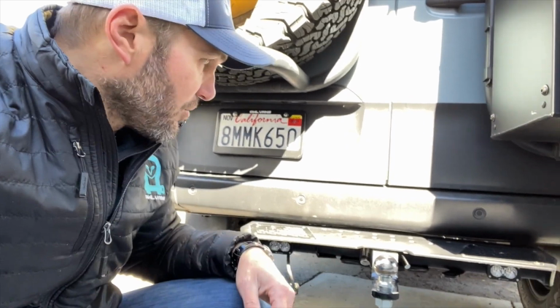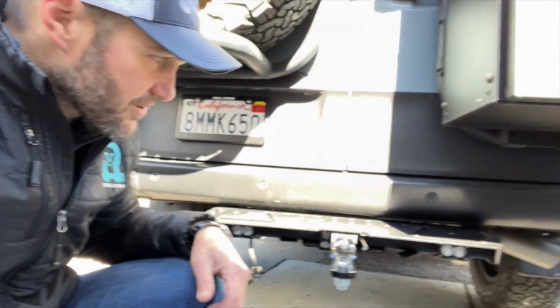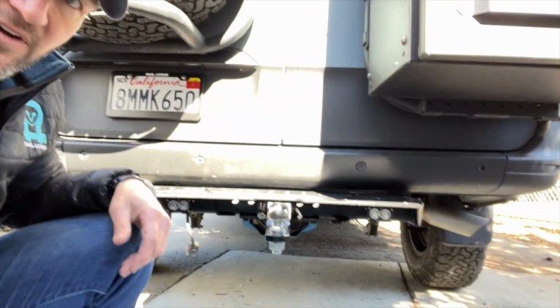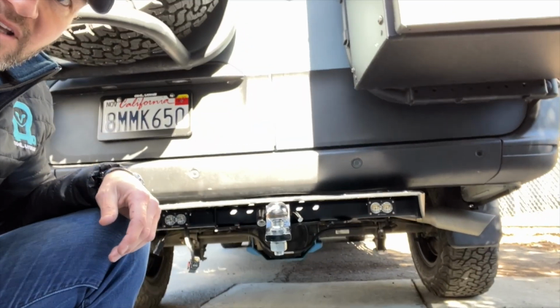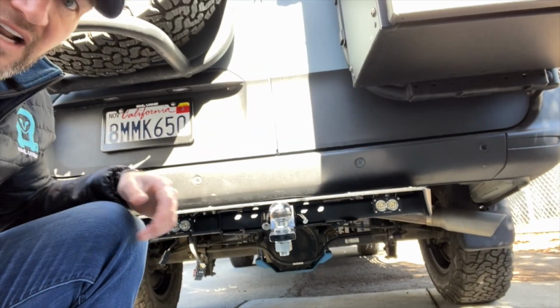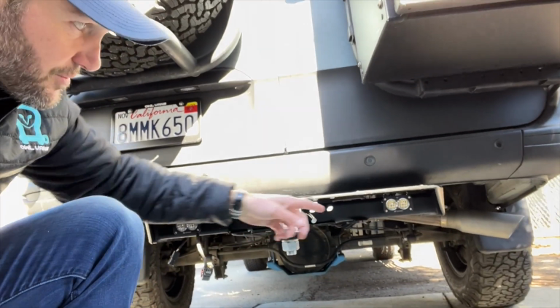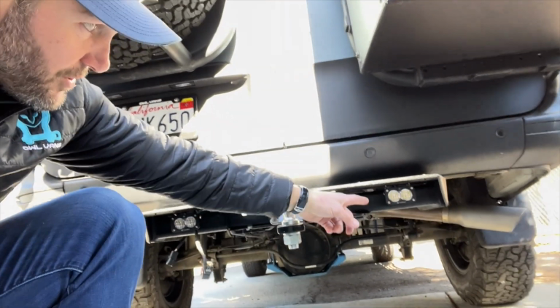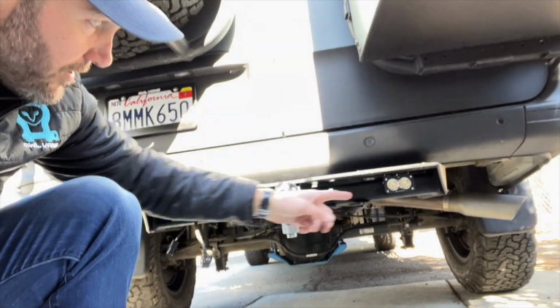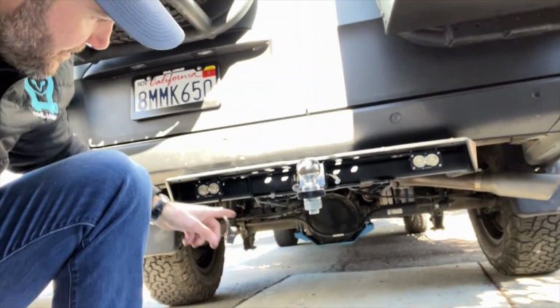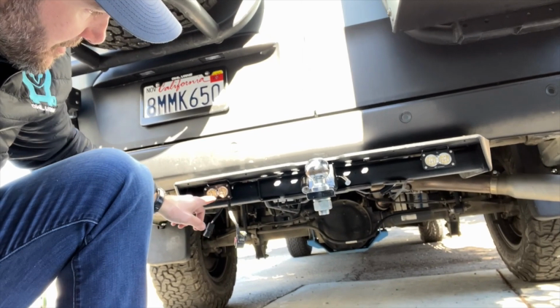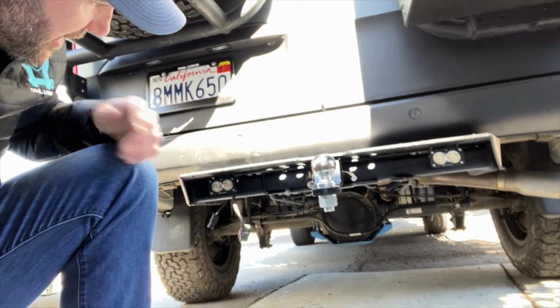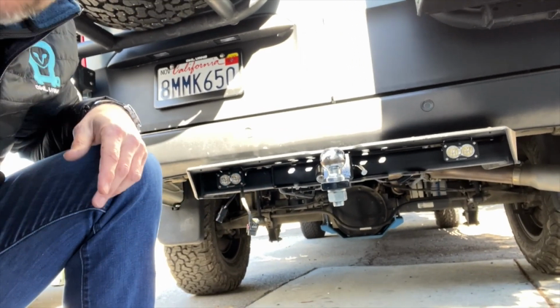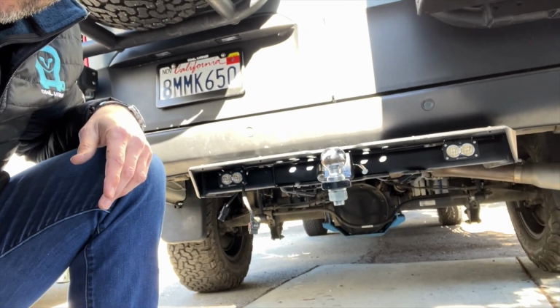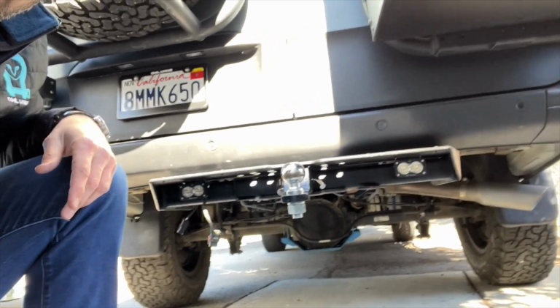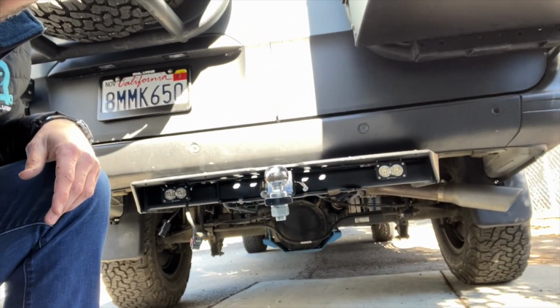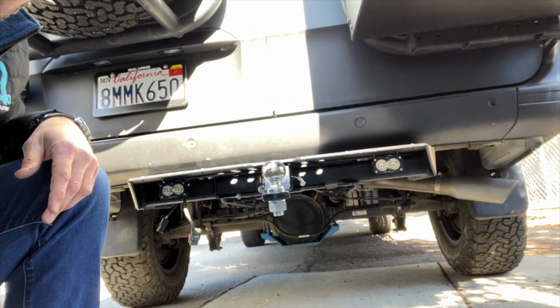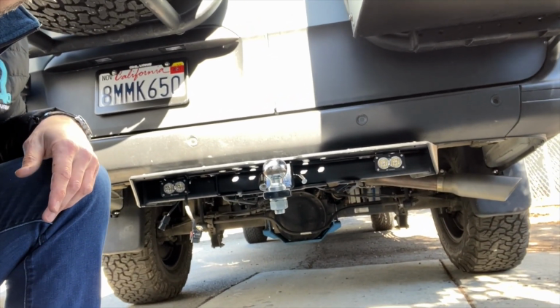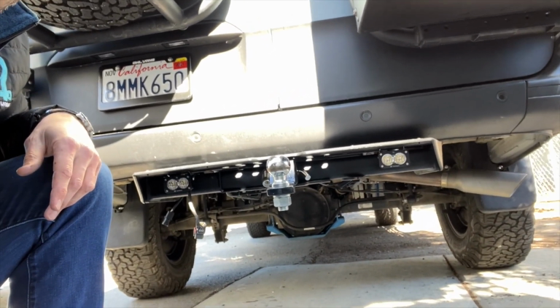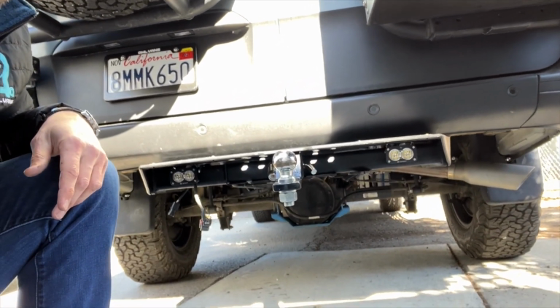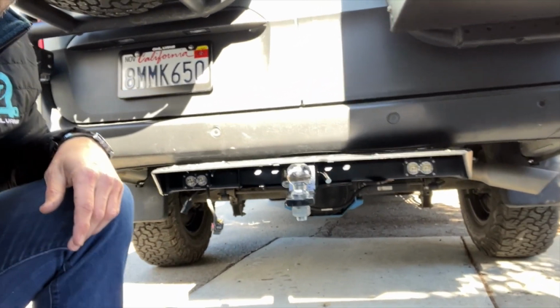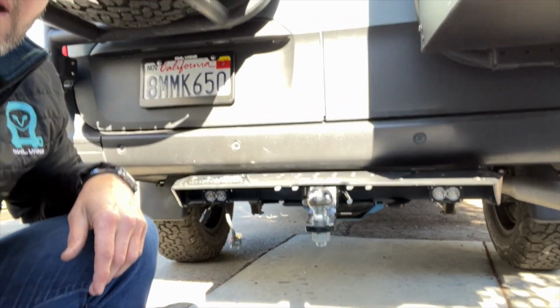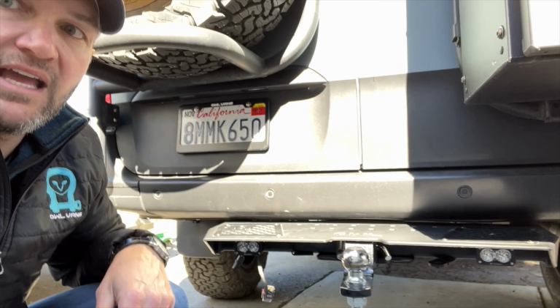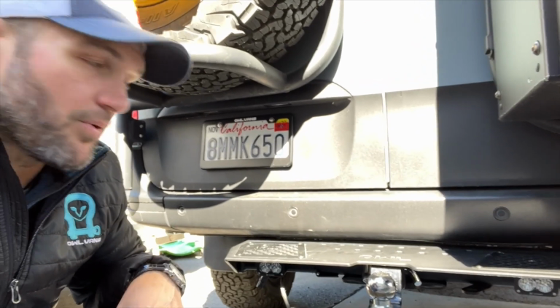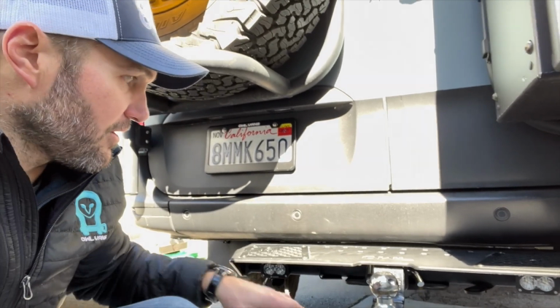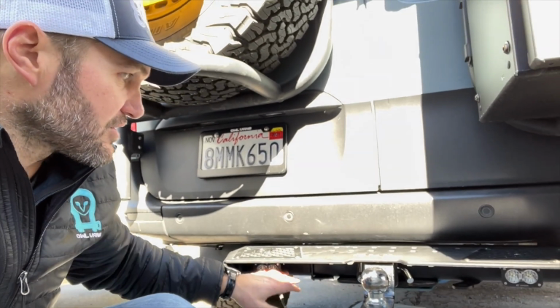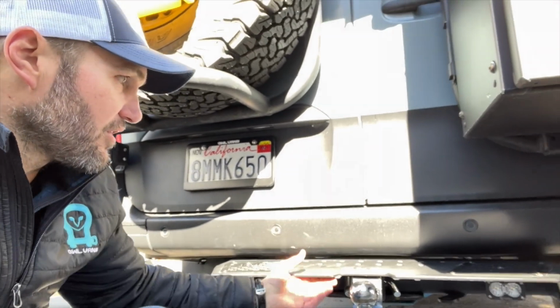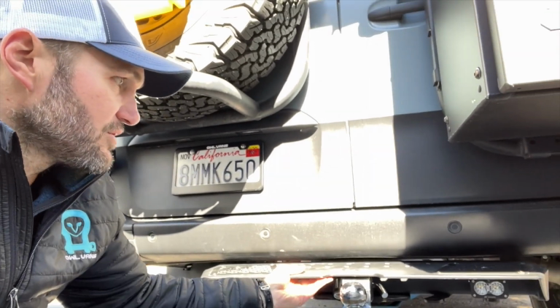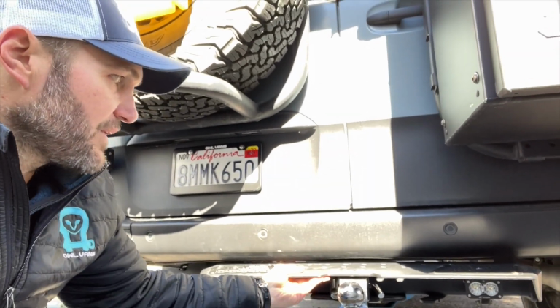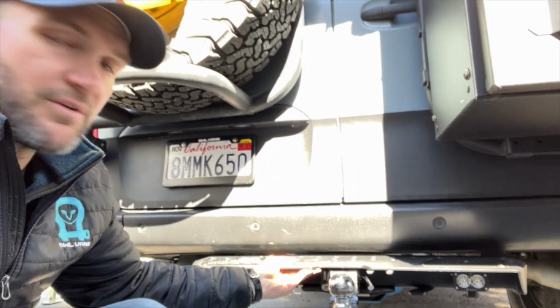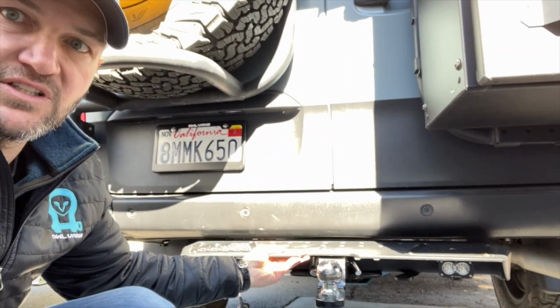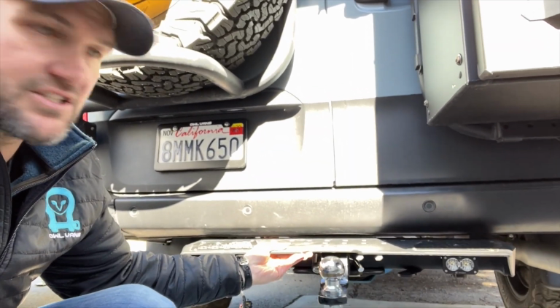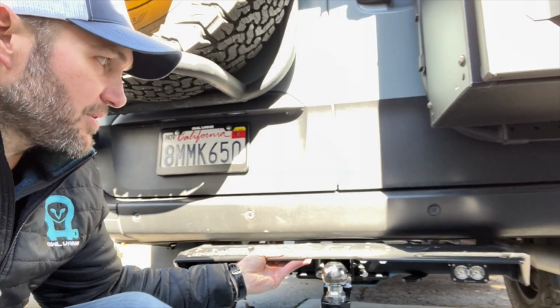We're also developing some really cool Baja Designs backup reverse lights to get more lighting back there as you back up. Part of installing those is that we've loosened this hitch step here.